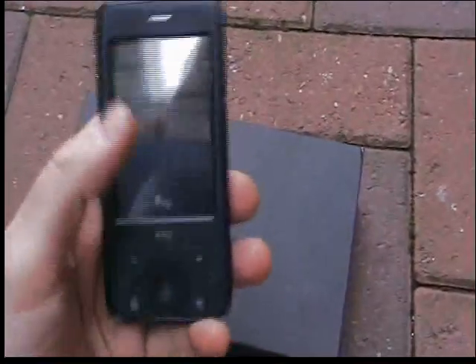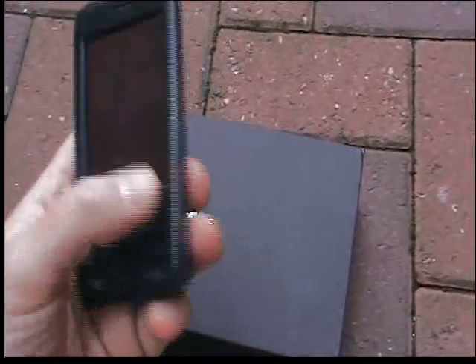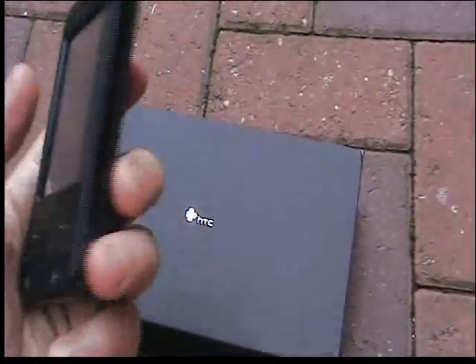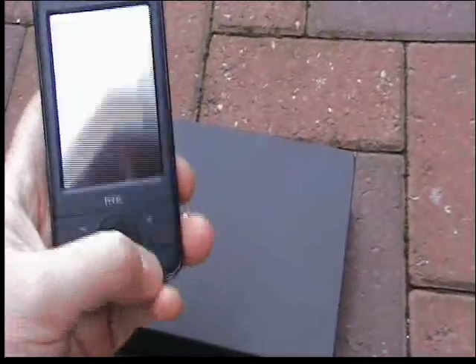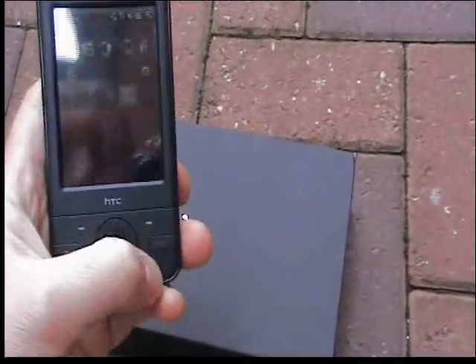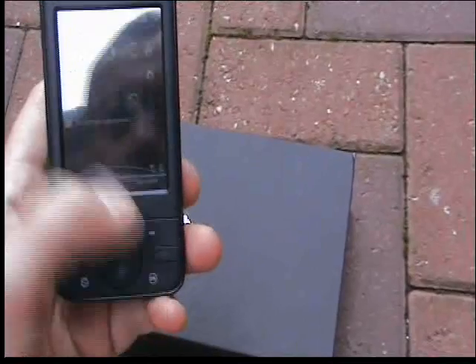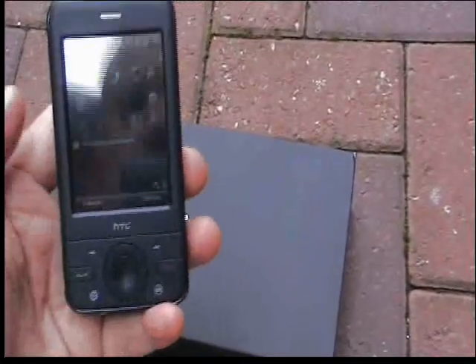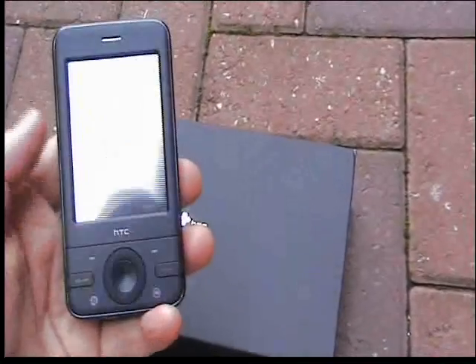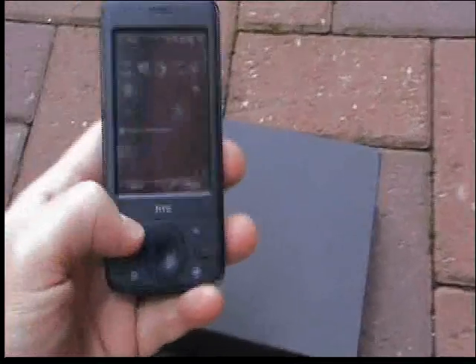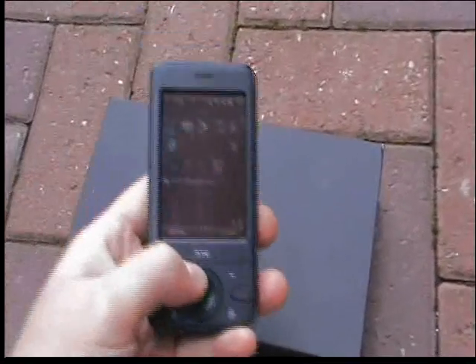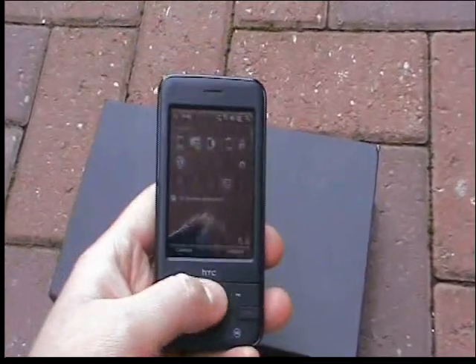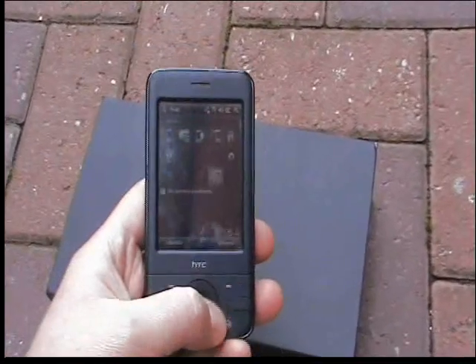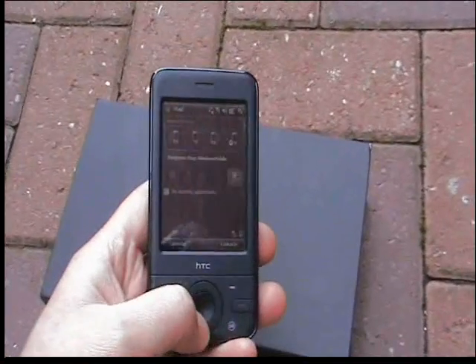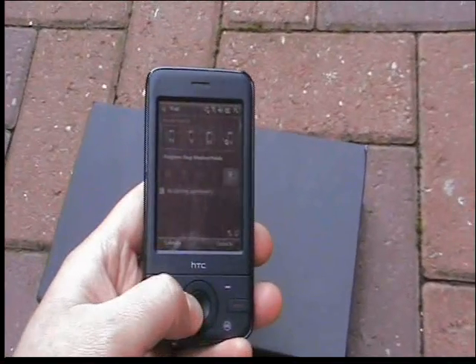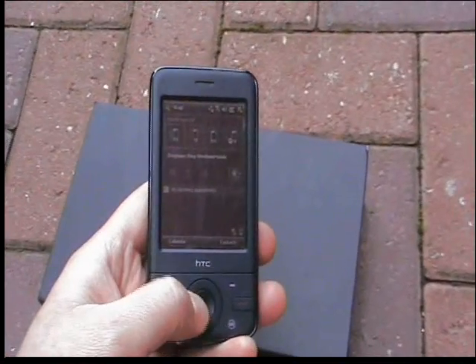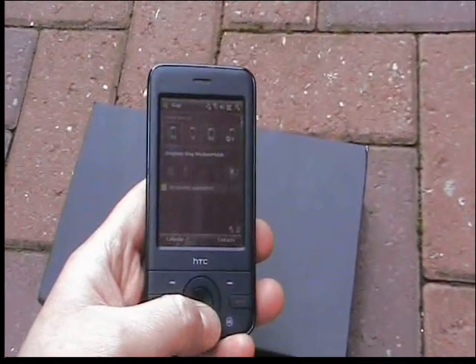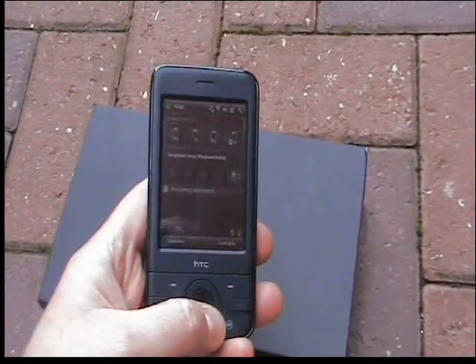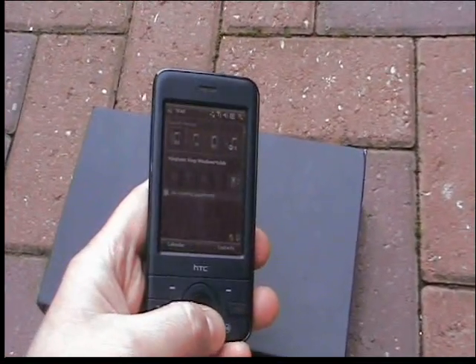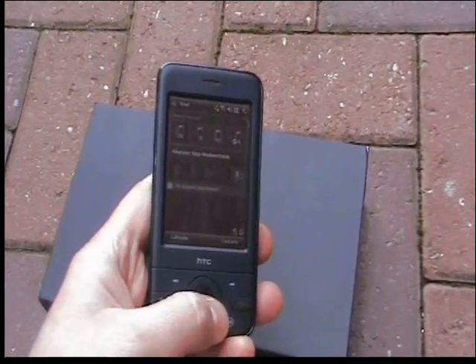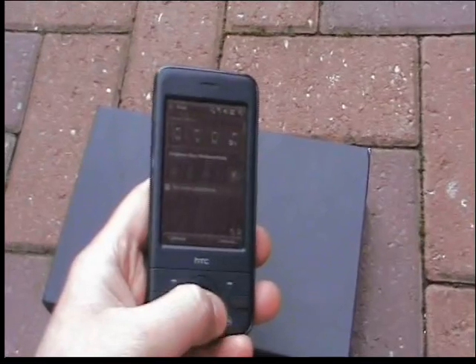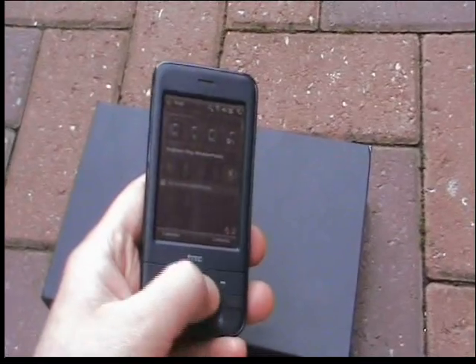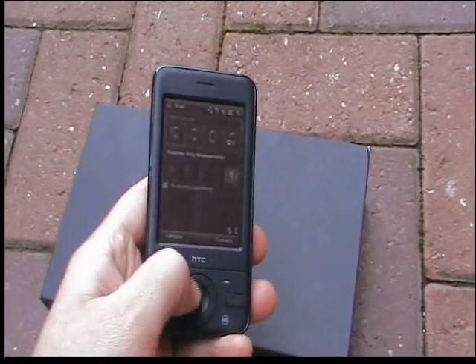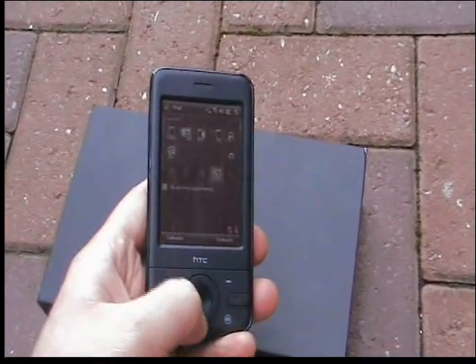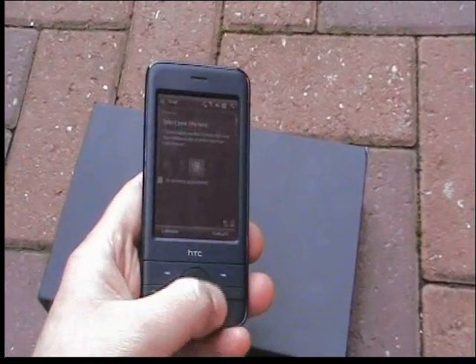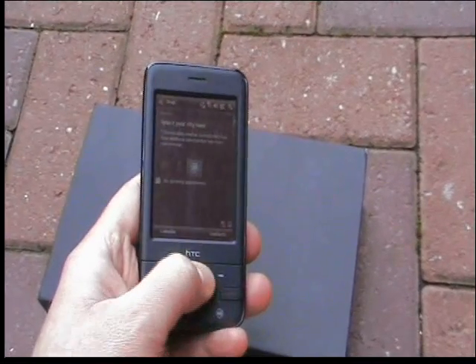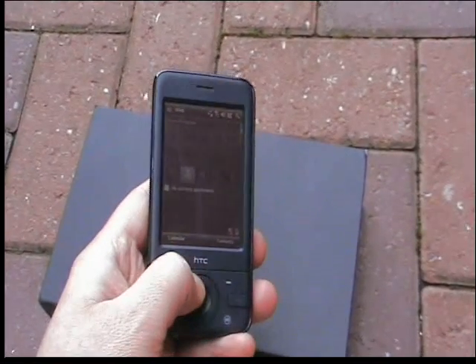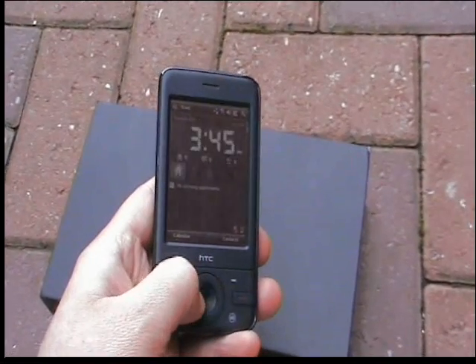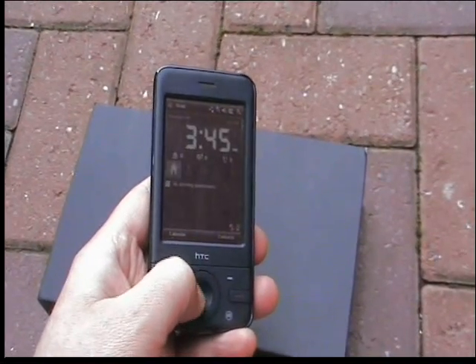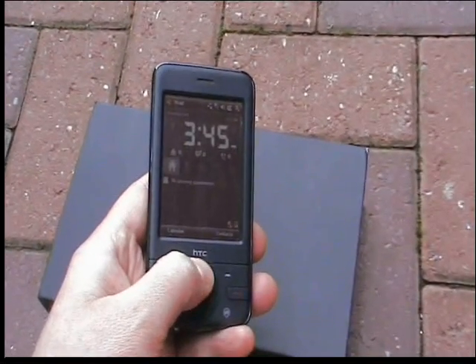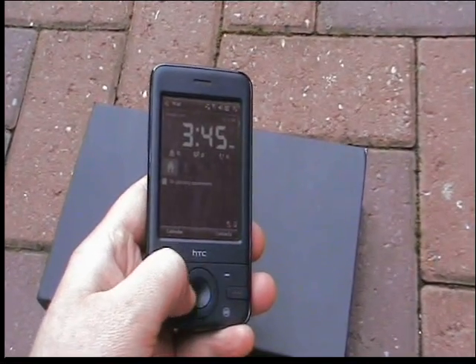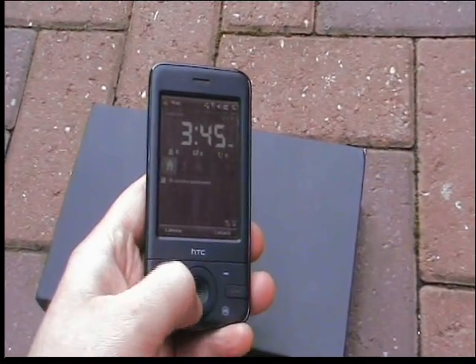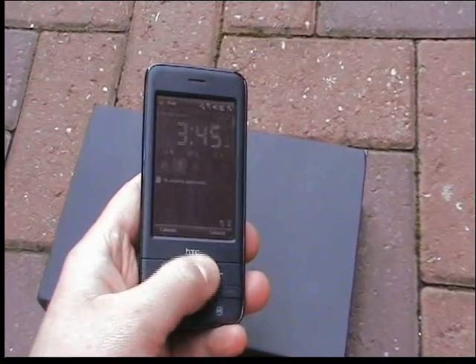The wheel system helps you navigate around the device — if I scroll to the right I can go that way, or scroll to the left and move the wheel around anti-clockwise to go that way.